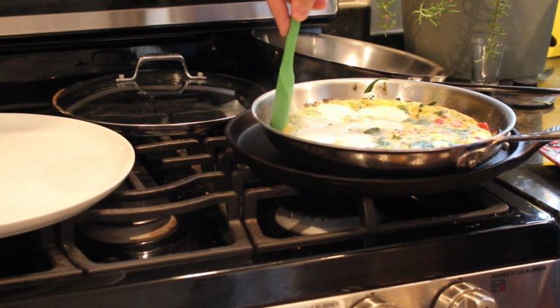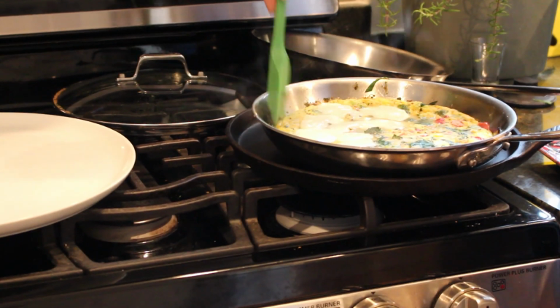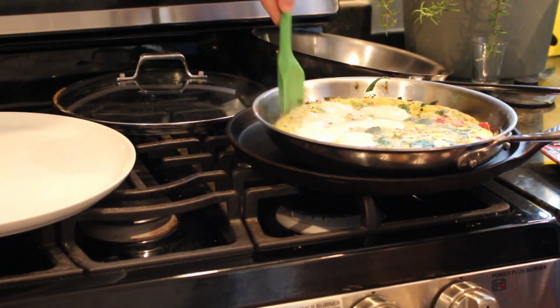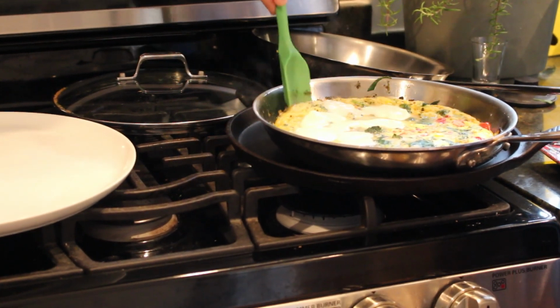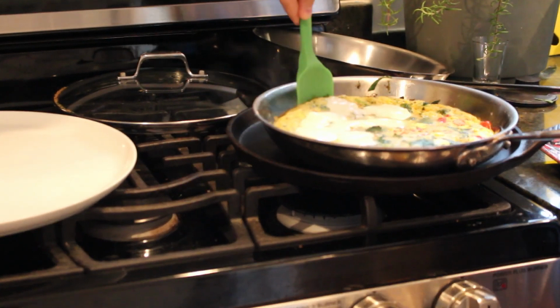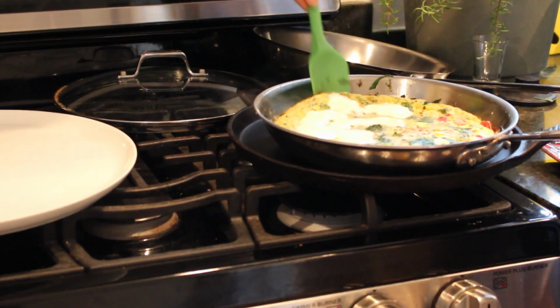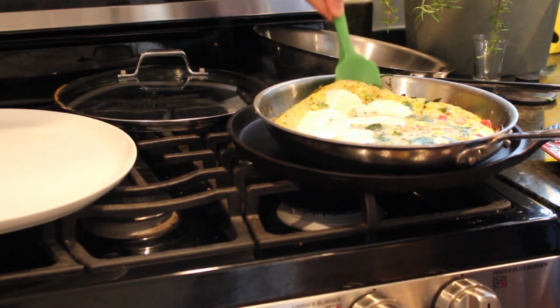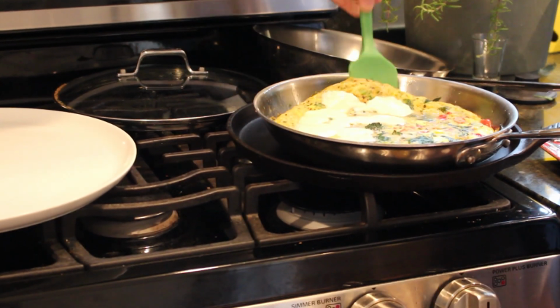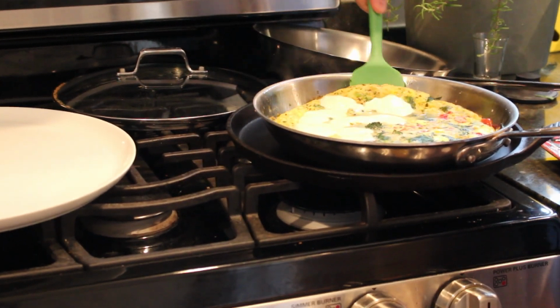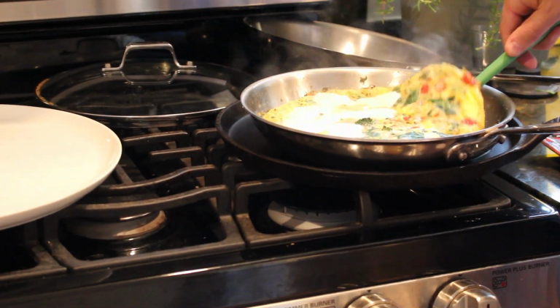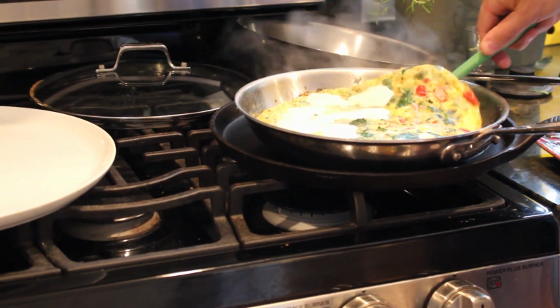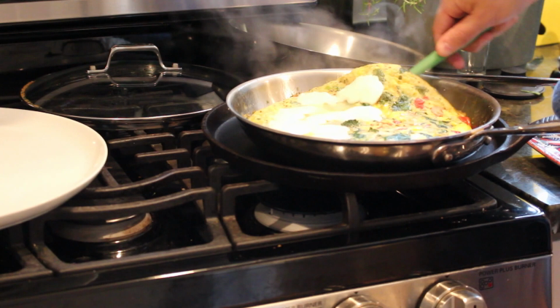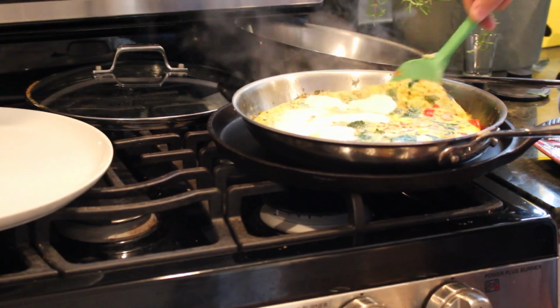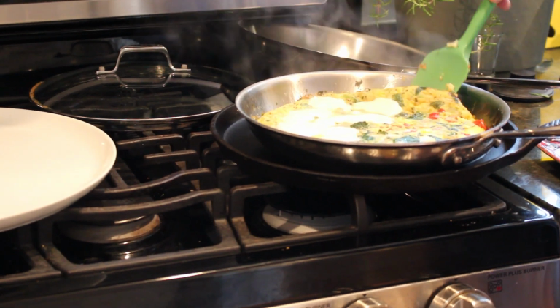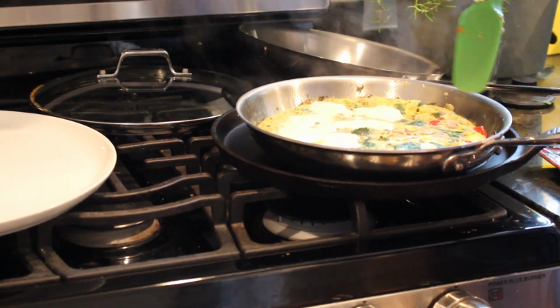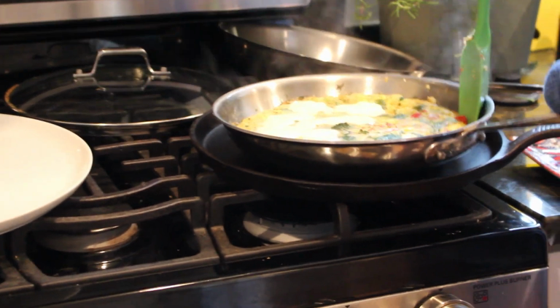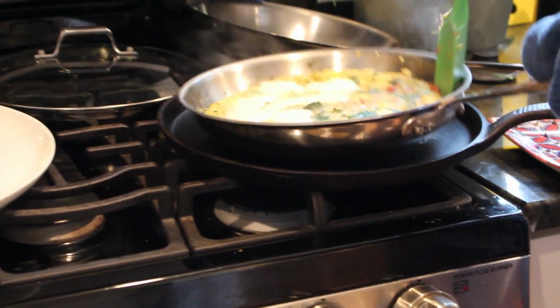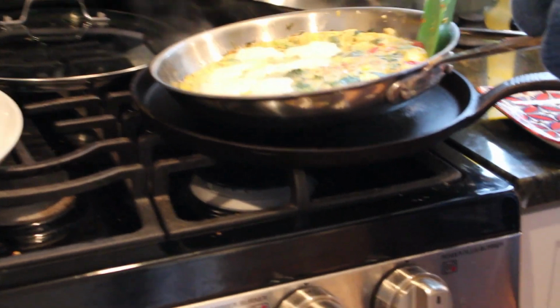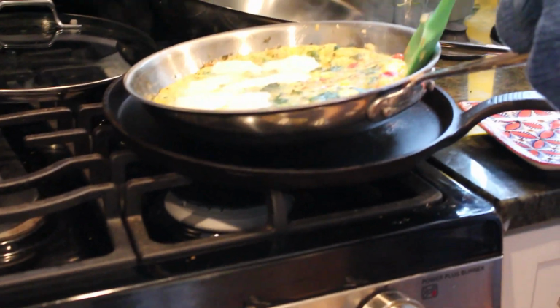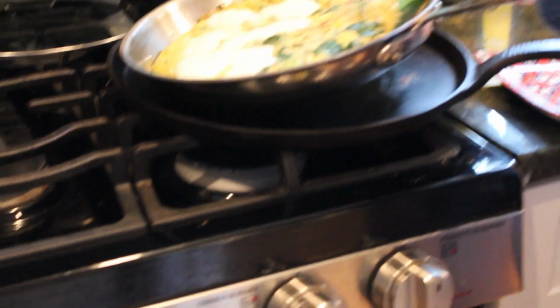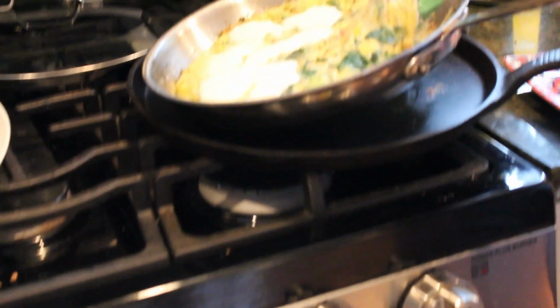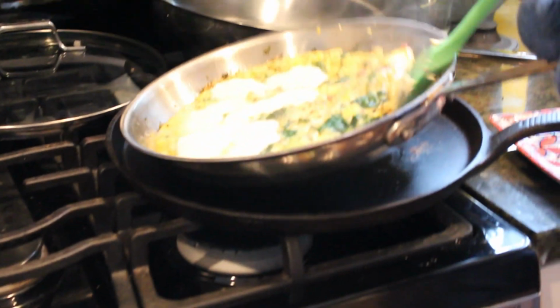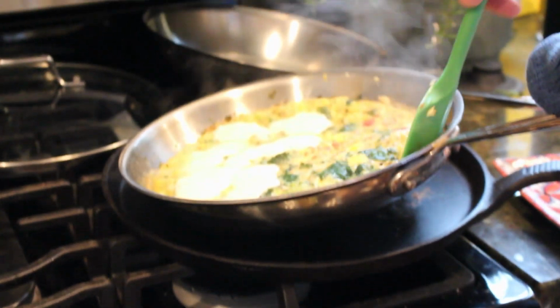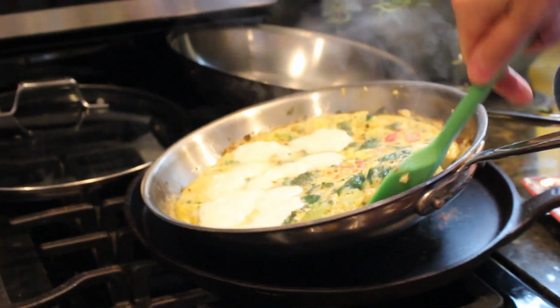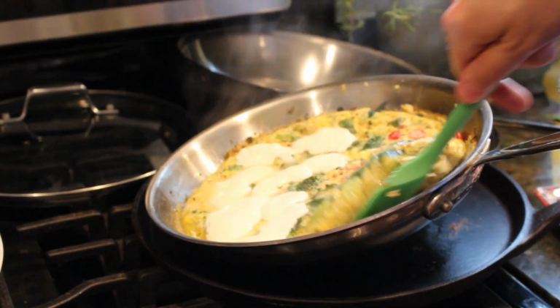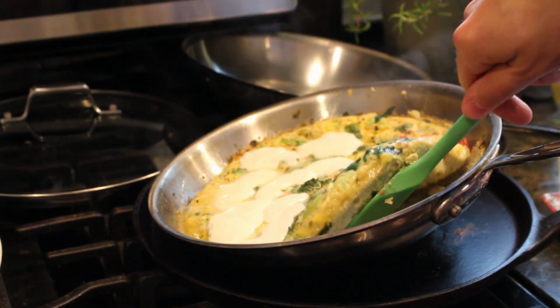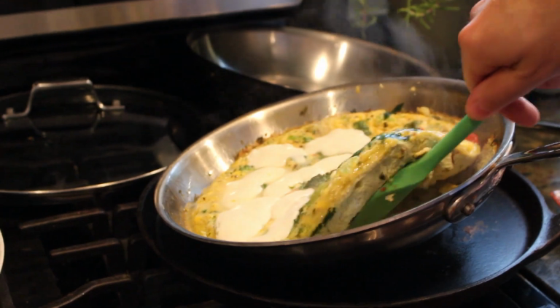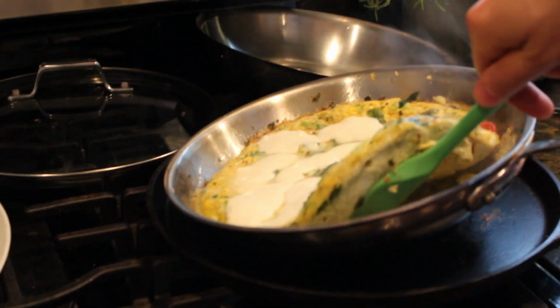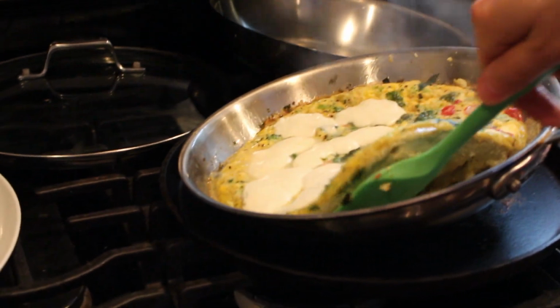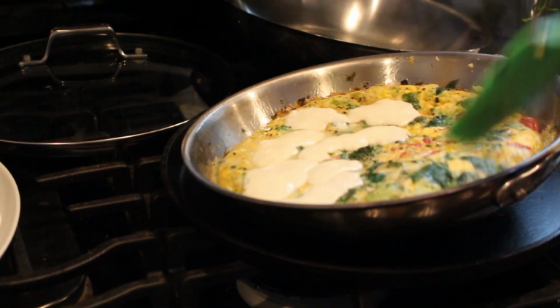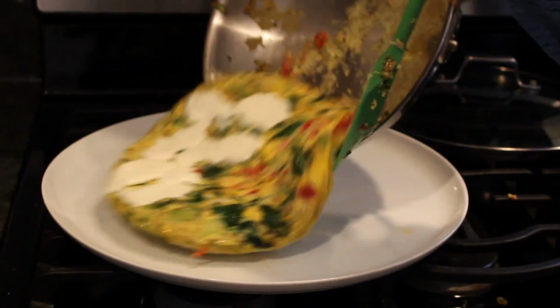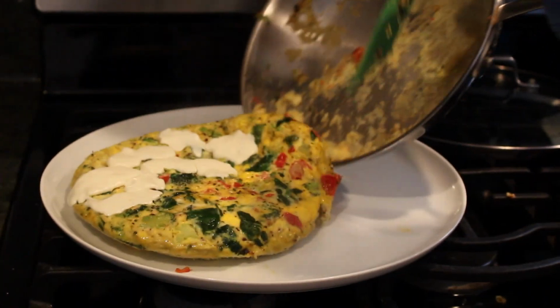Taking it apart is a little bit tricky — you don't want it to fall all apart. So slowly work your way through the frittata, give the pan a little shake, and then before you know it, it will slide right off.